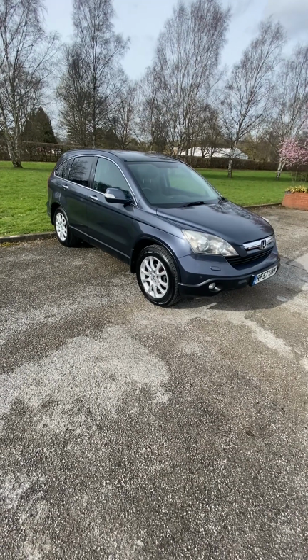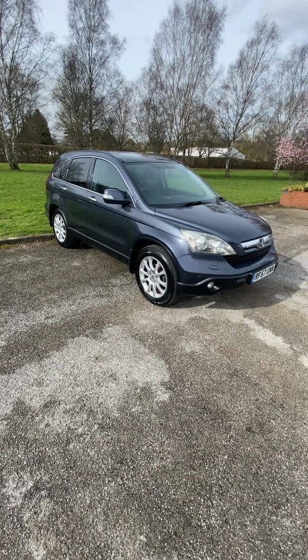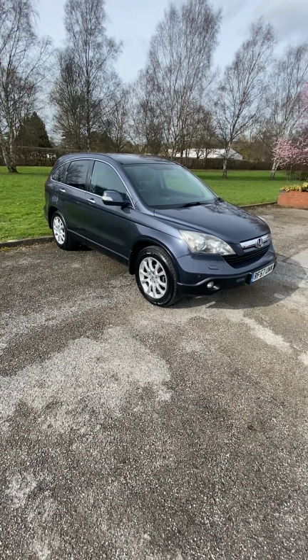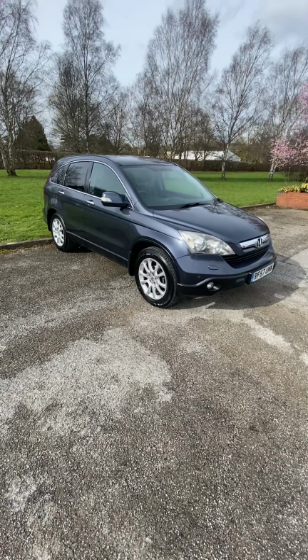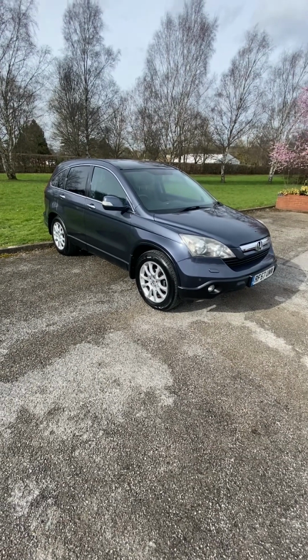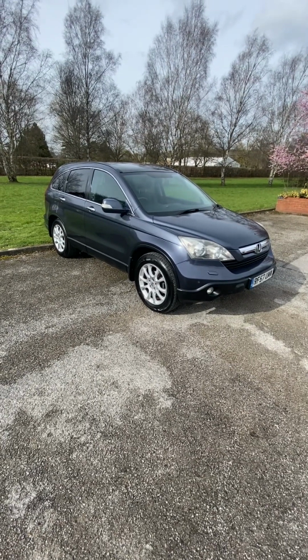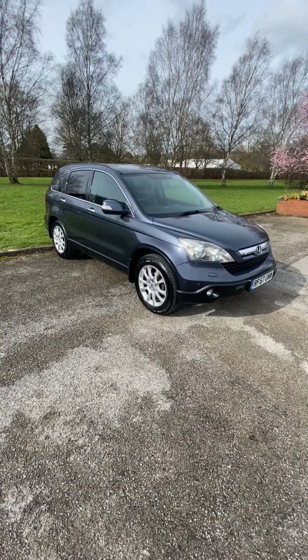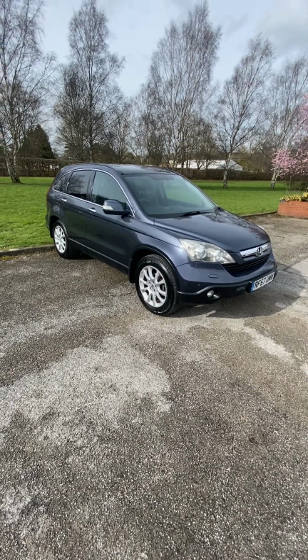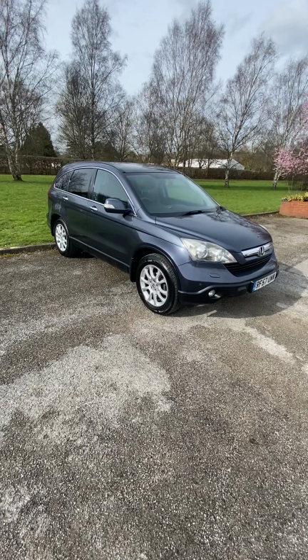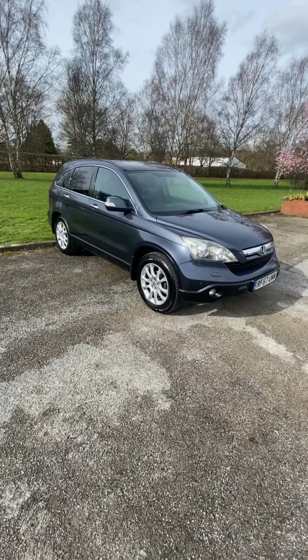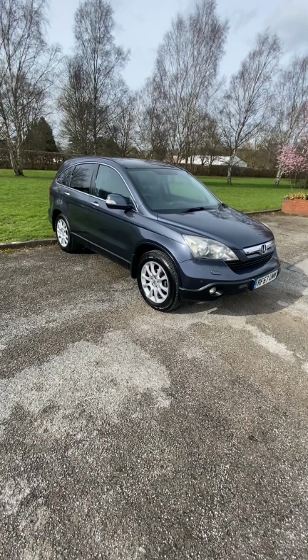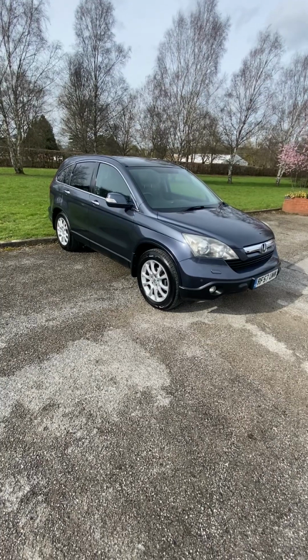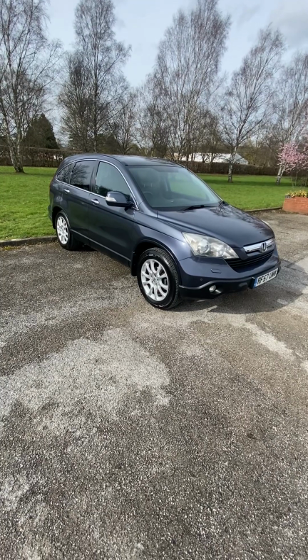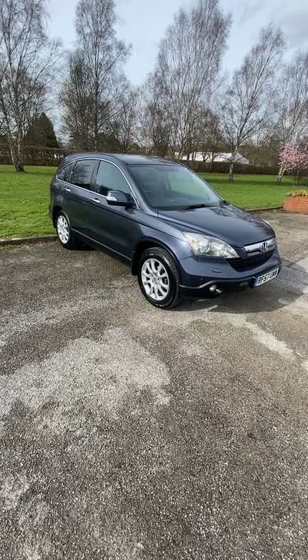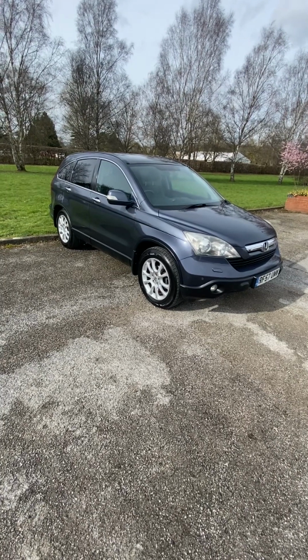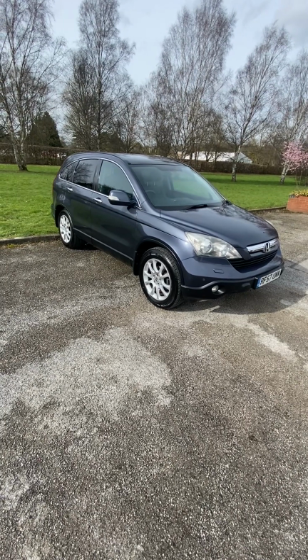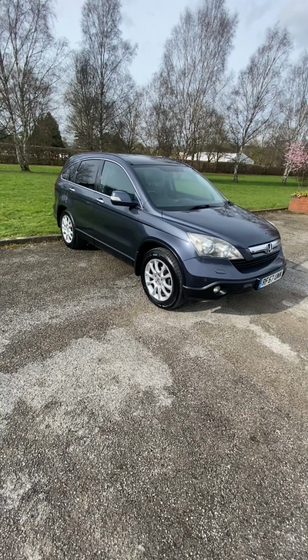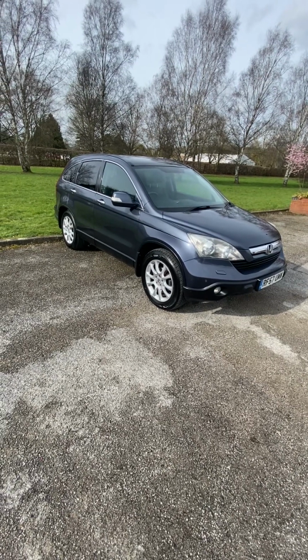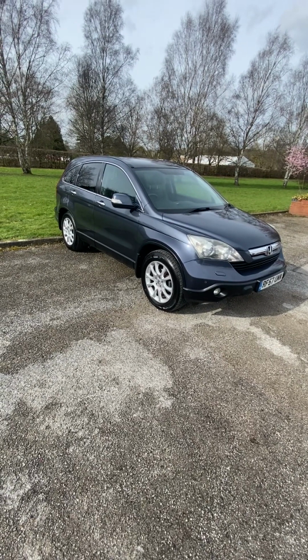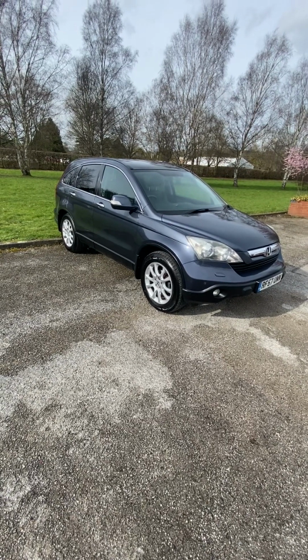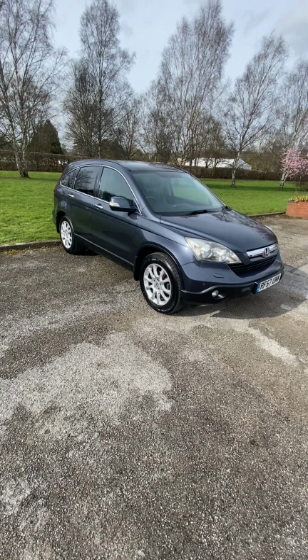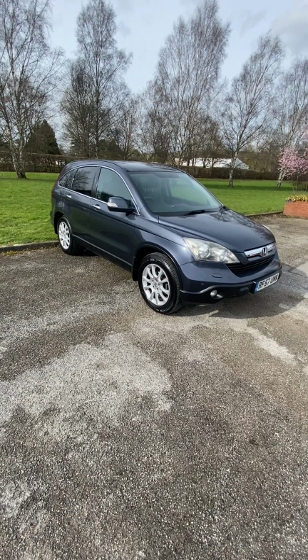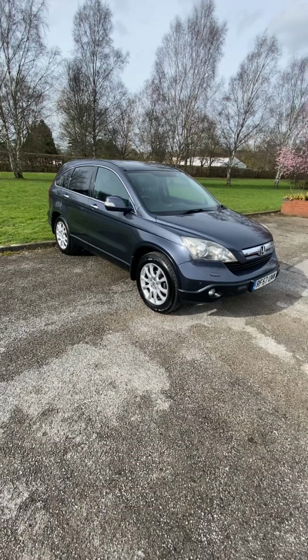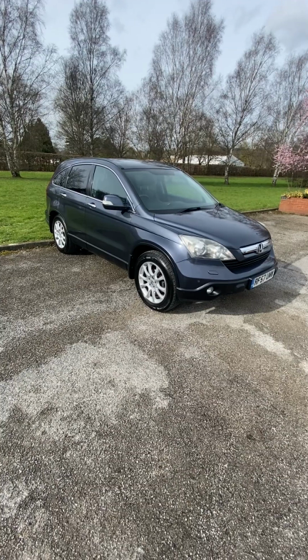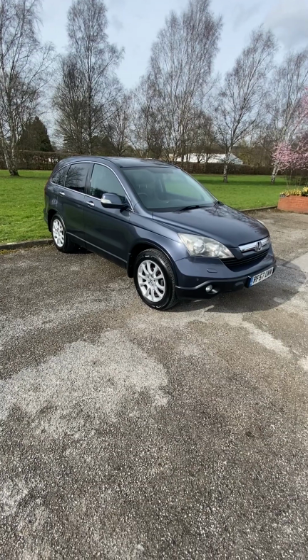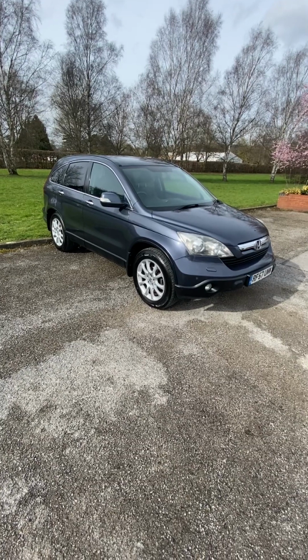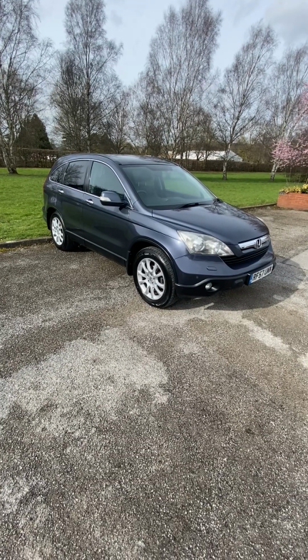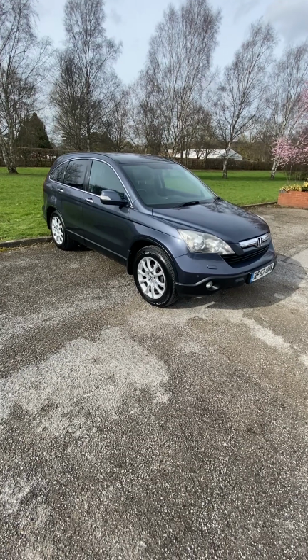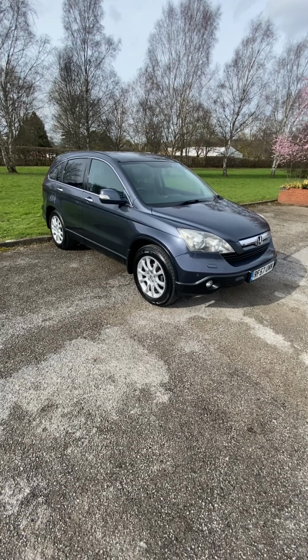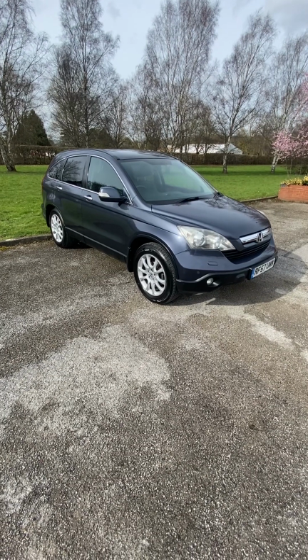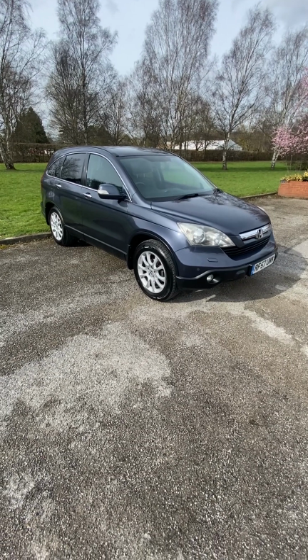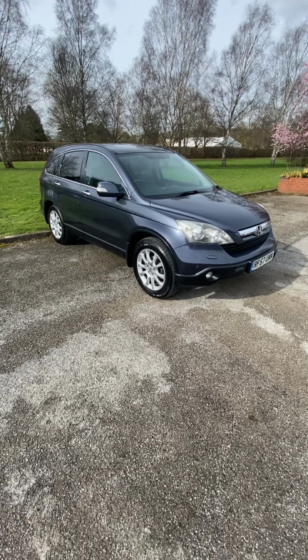It's fully valeted, kept indoors, ready to drive away the same day — subject to windscreen. It comes complete with three months national full parts and labour warranty. Thank you very much.